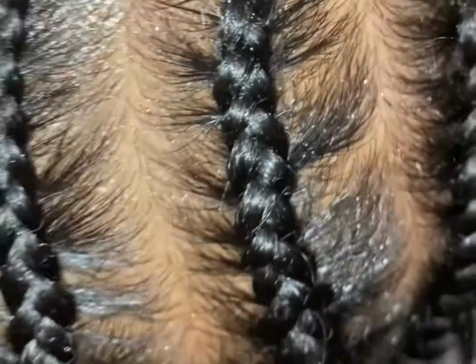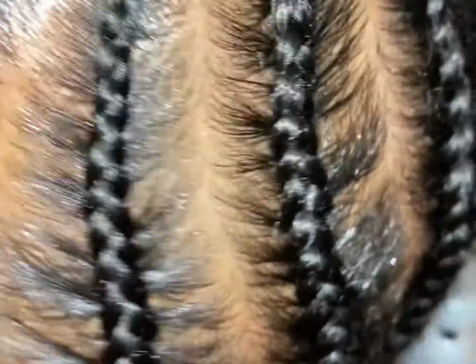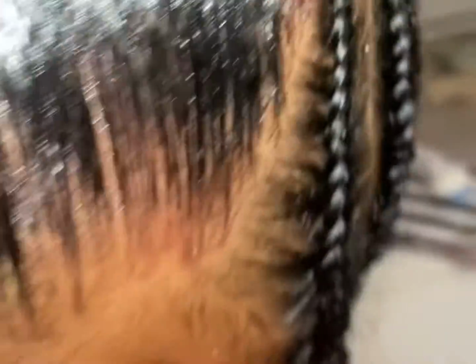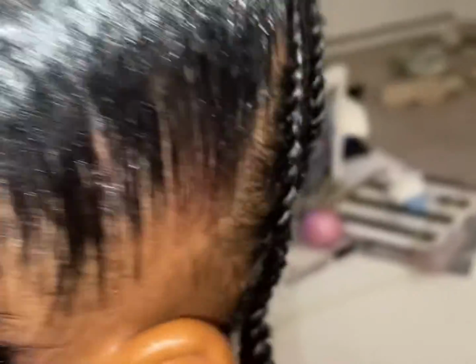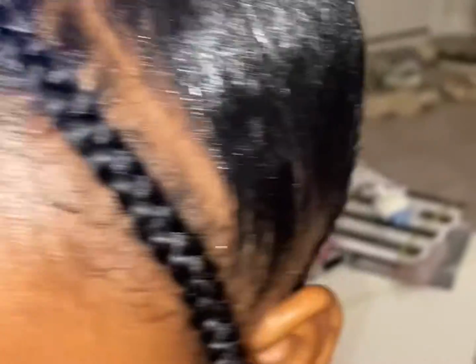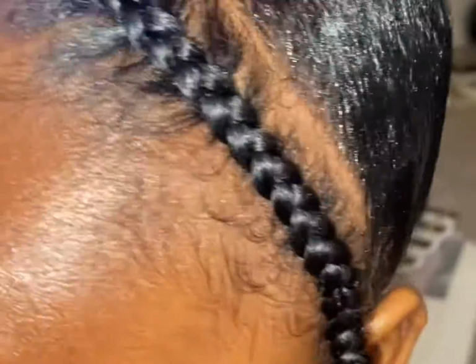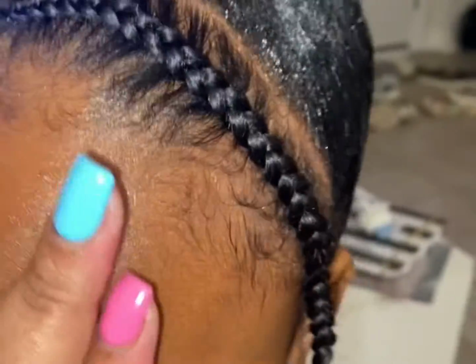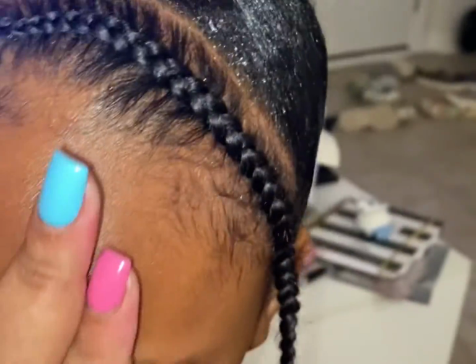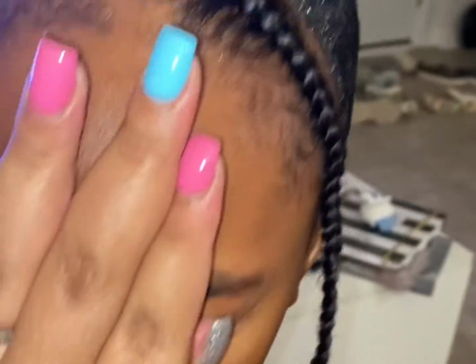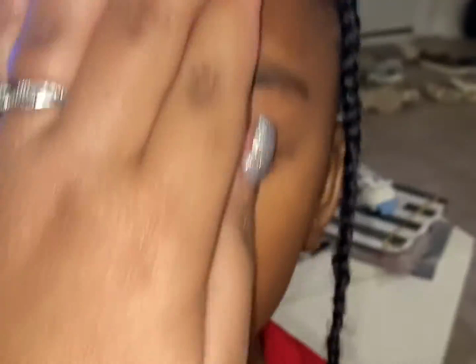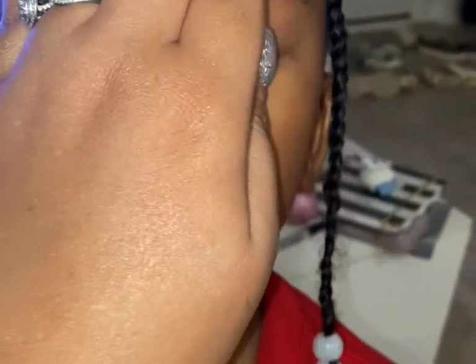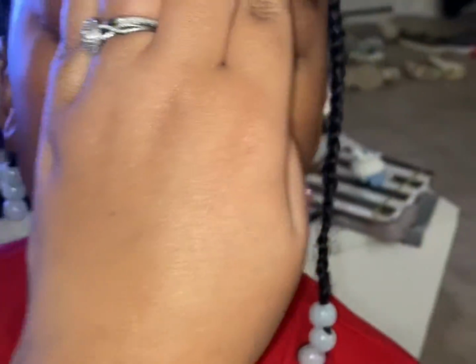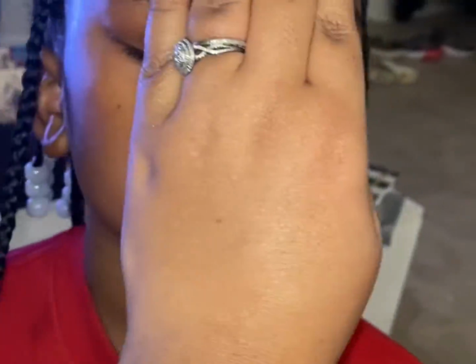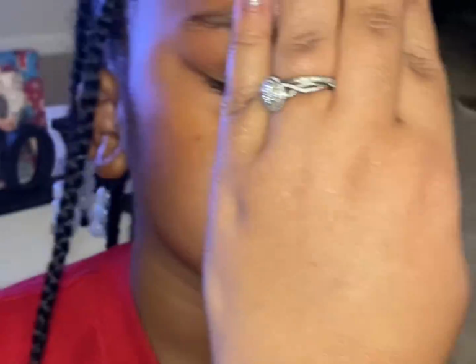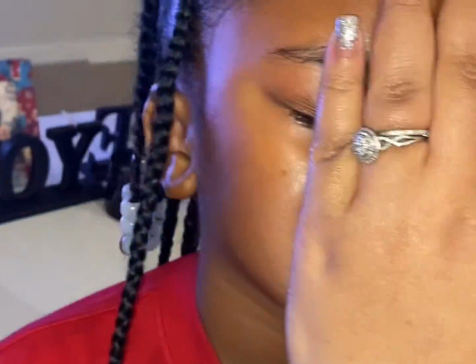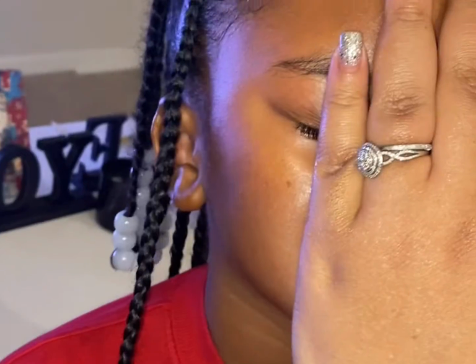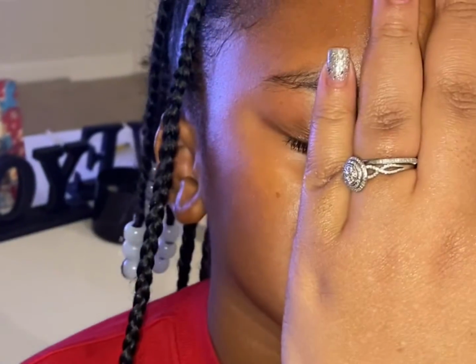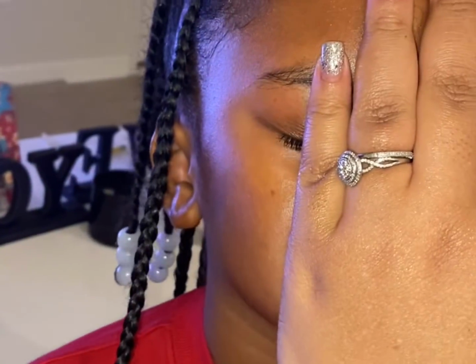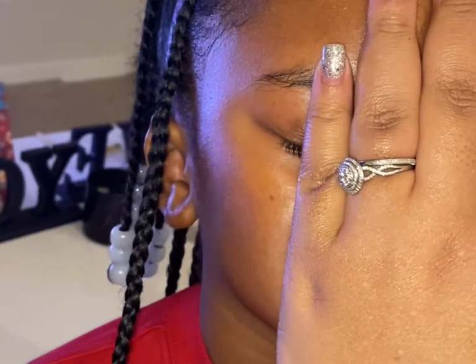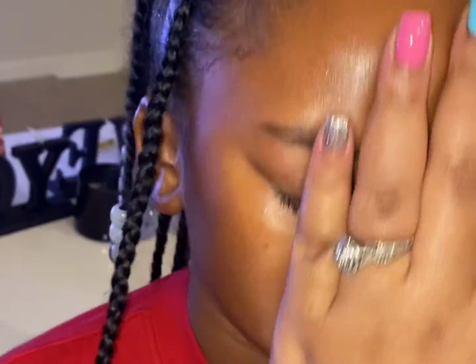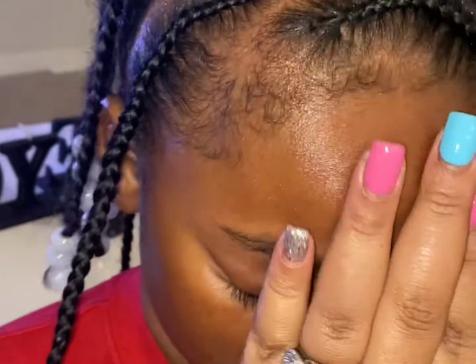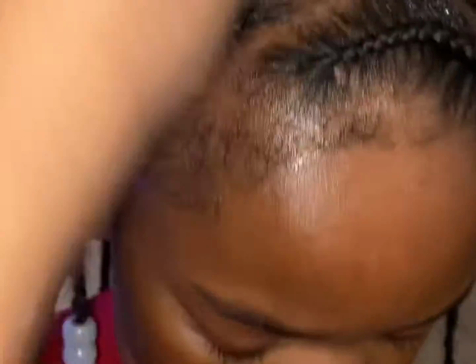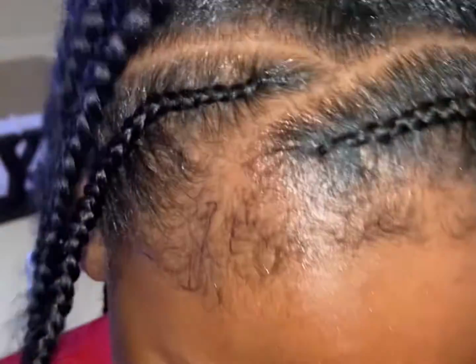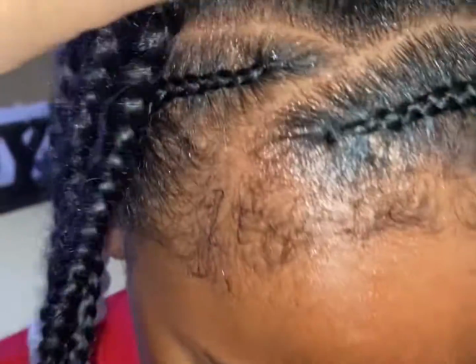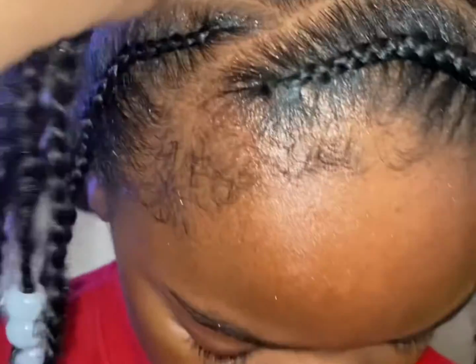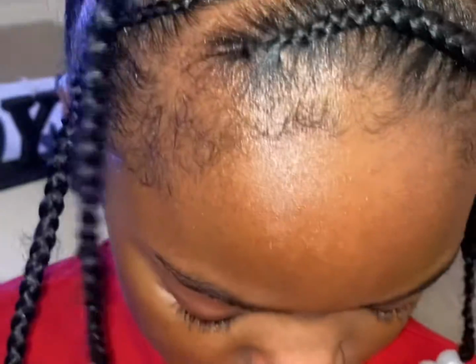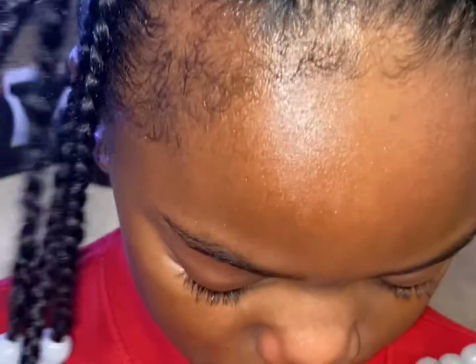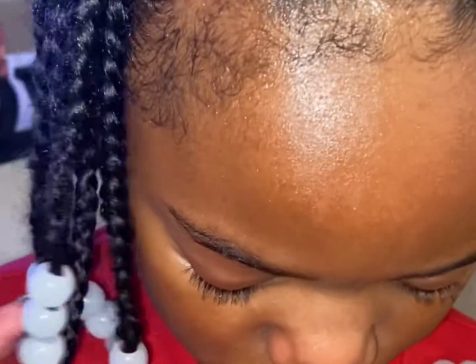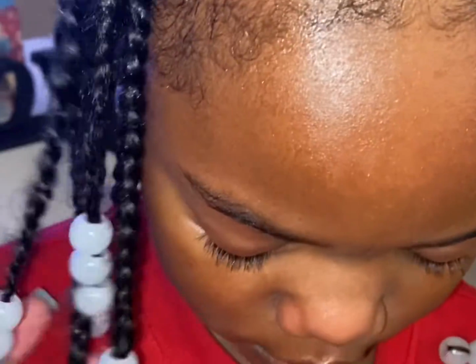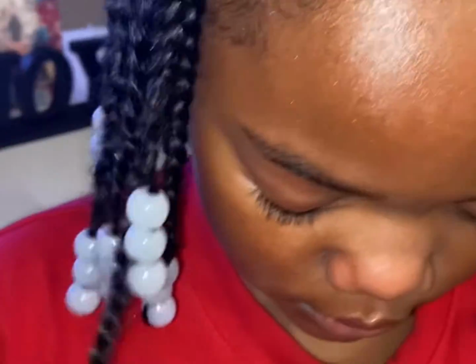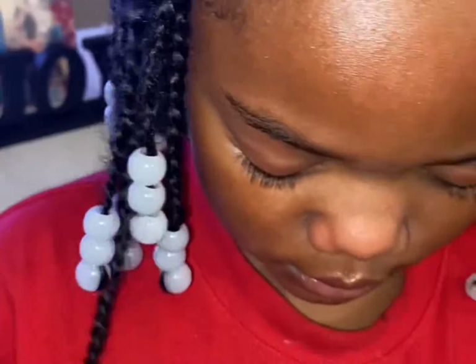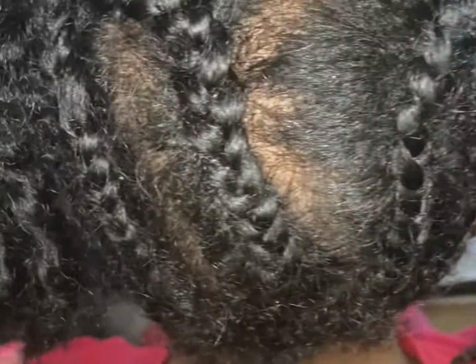Hey, welcome to Naughty Nanigans. You know when you come in here, it ain't gonna be nothing but shenanigans. Come with me while I do my daughter's hair. It's a quick hairstyle — cute, simple, fast.